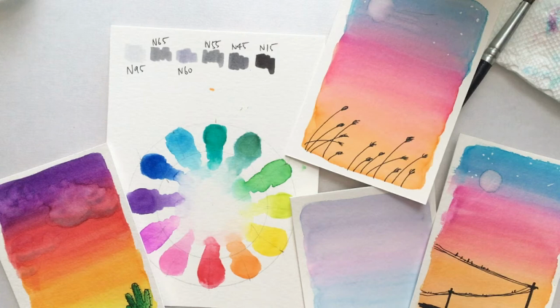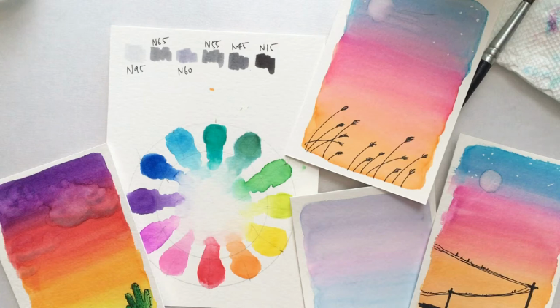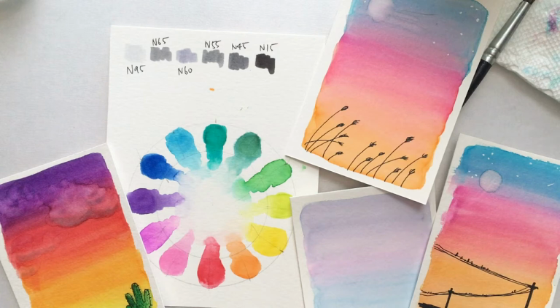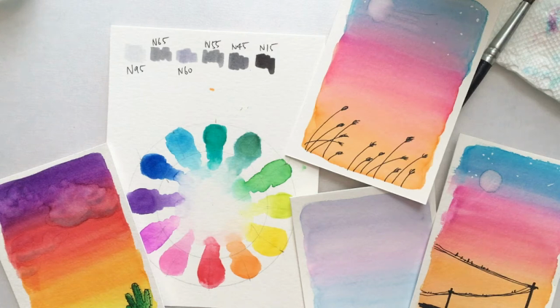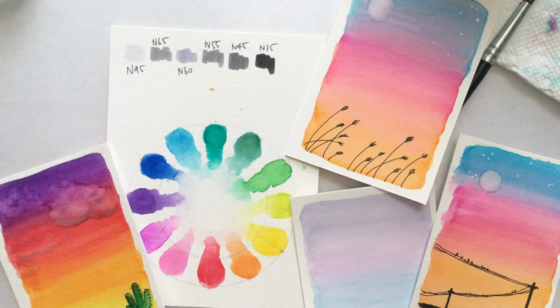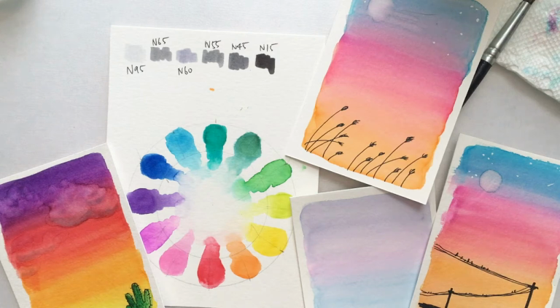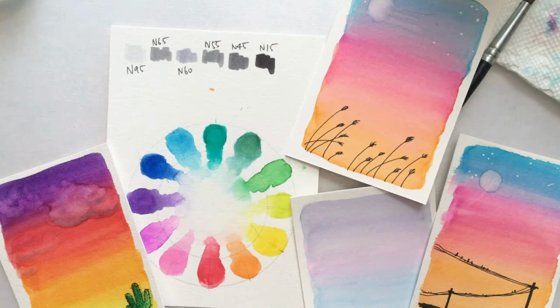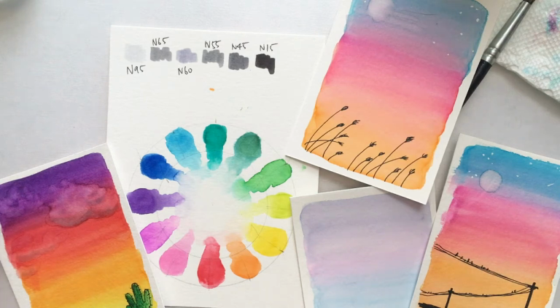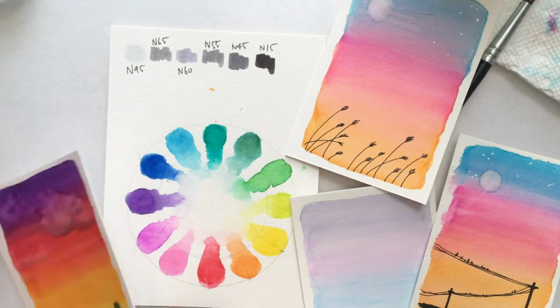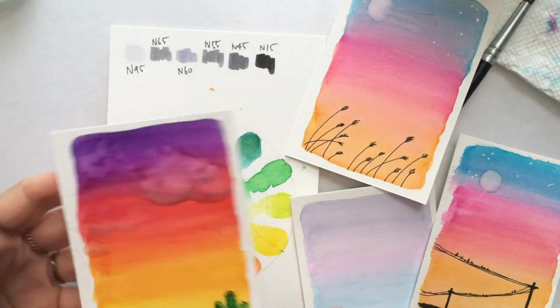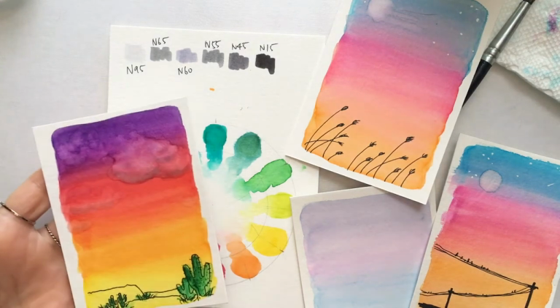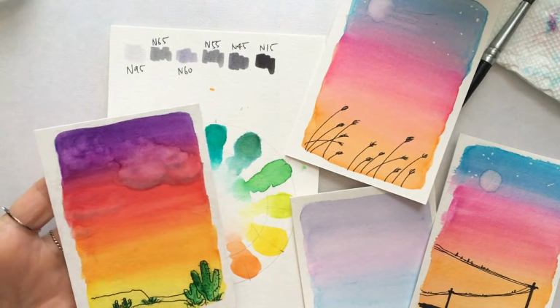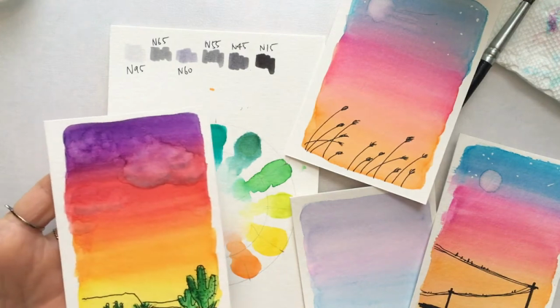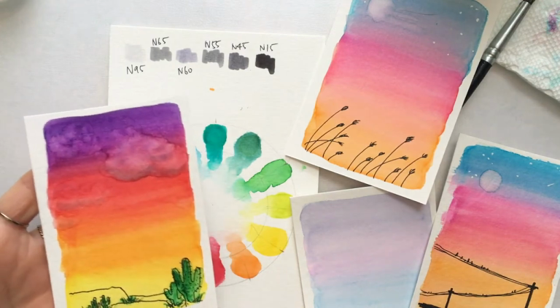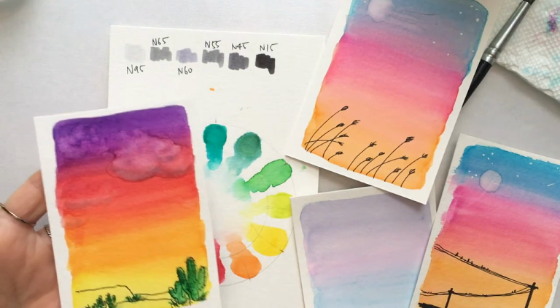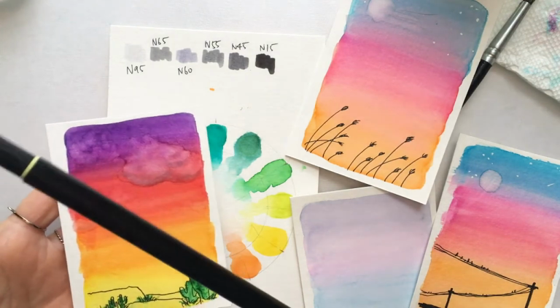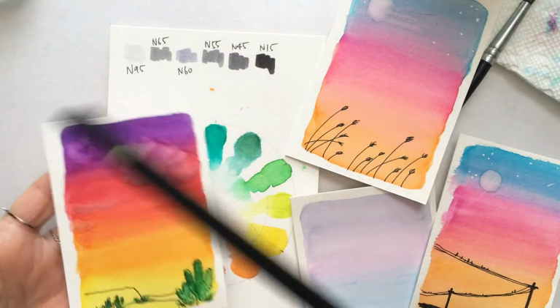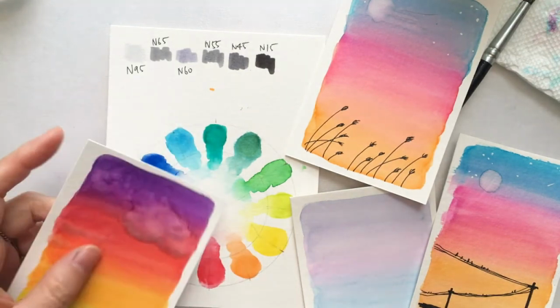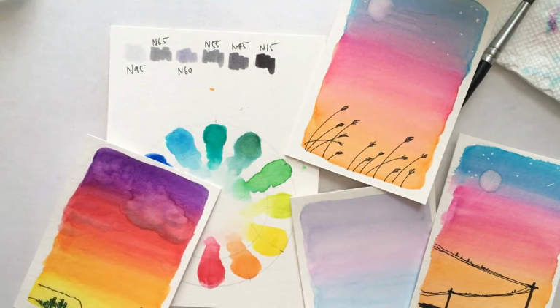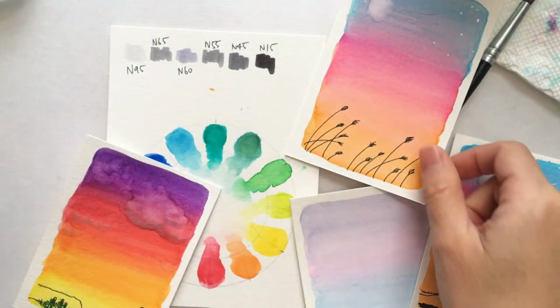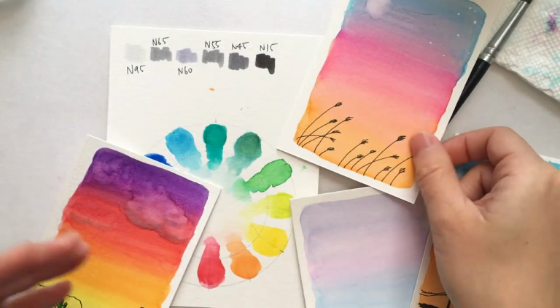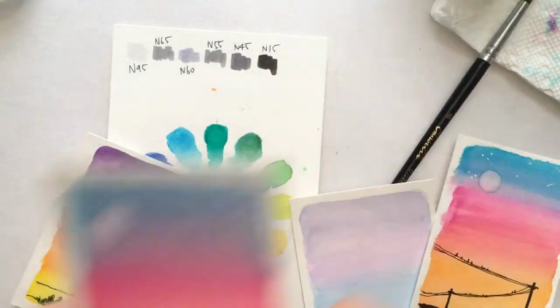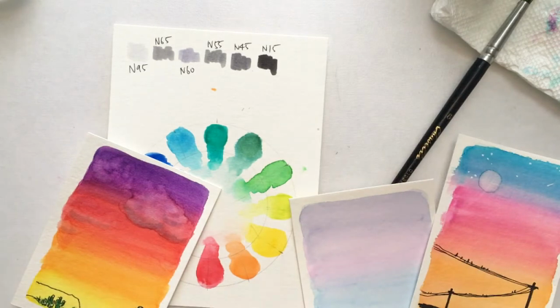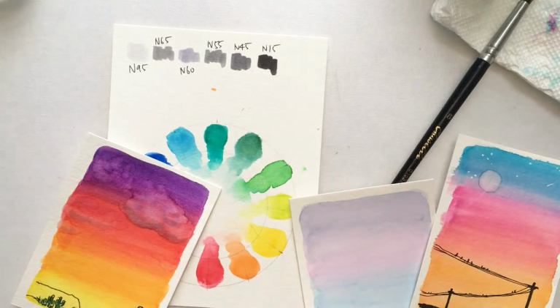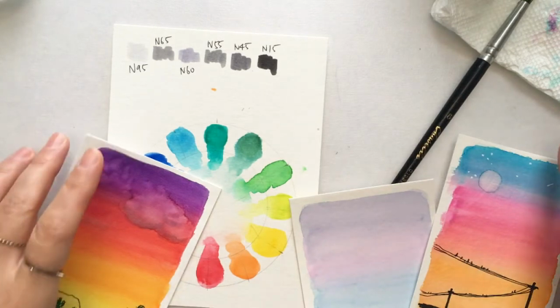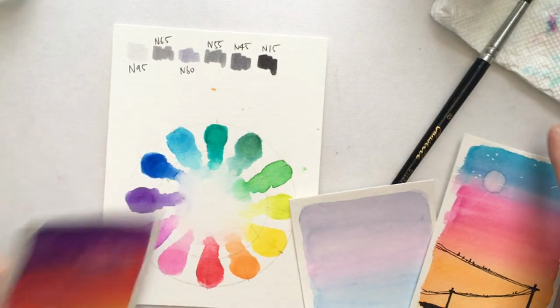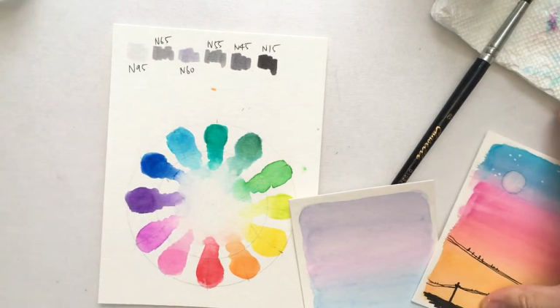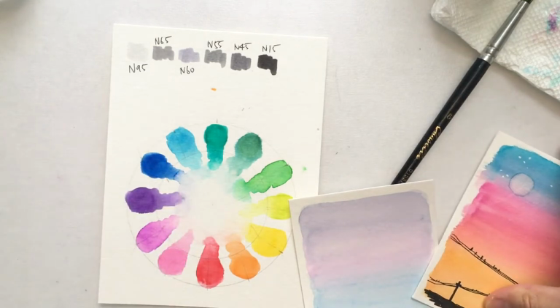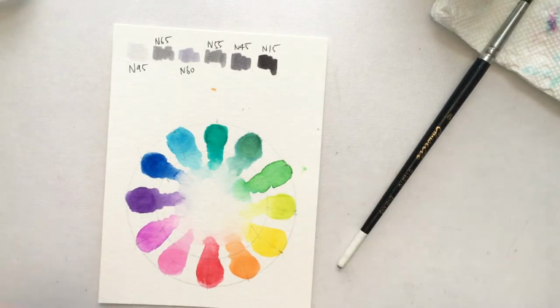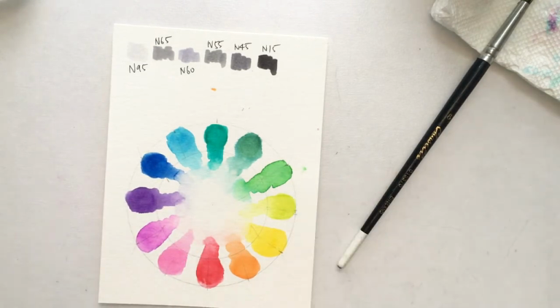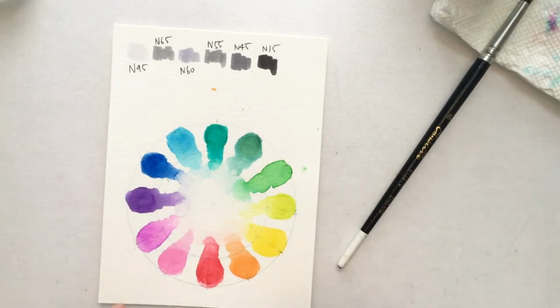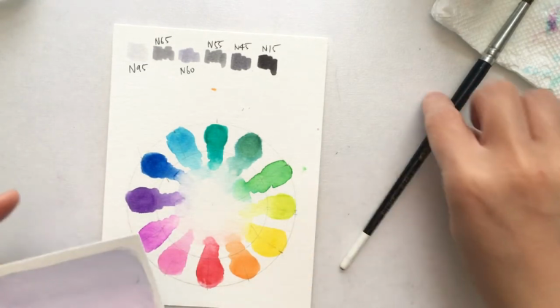Hi everyone, this is Vivian, welcome back to my channel. Today I'm going to show you how to create a watercolor blending effect with your brush markers. I actually did a live stream on this technique and it was a very long video, so this will be a condensed version and the project I do here will be more complete than the one I did in the live stream.